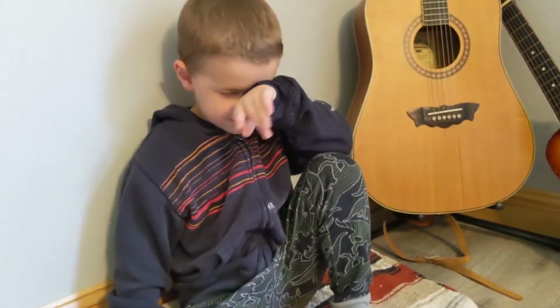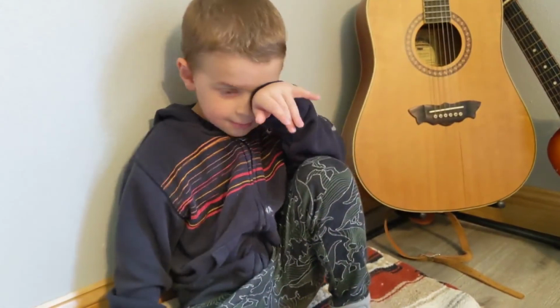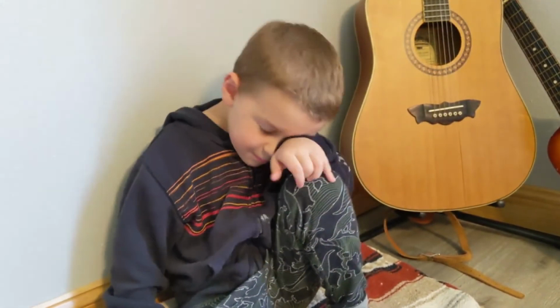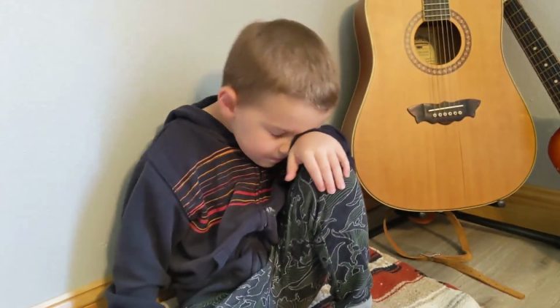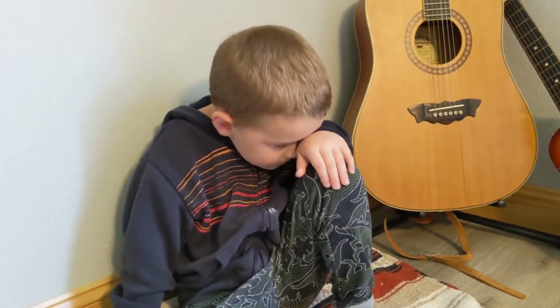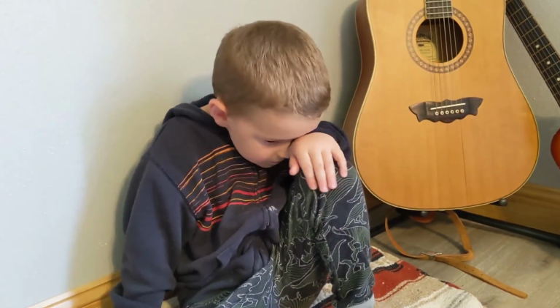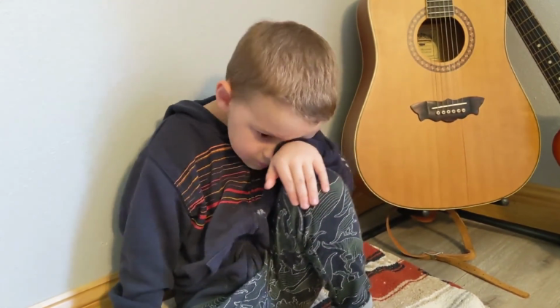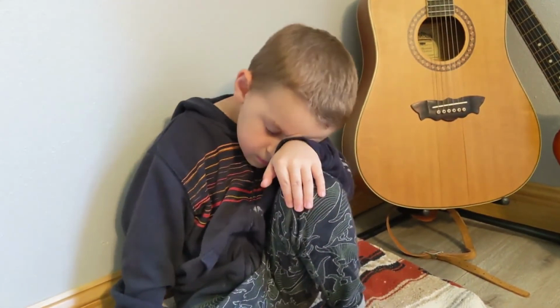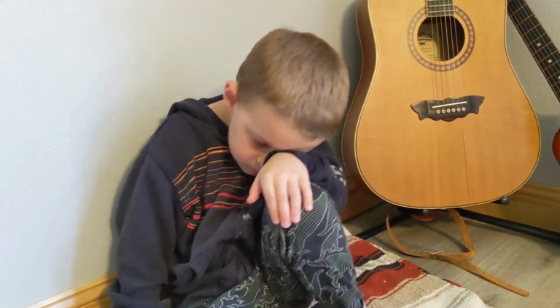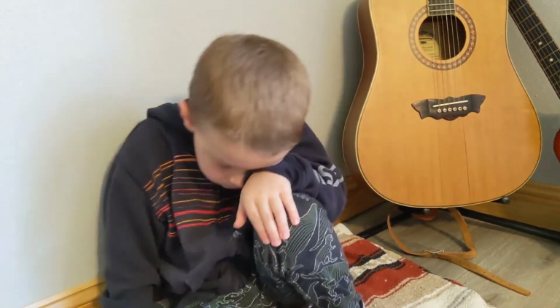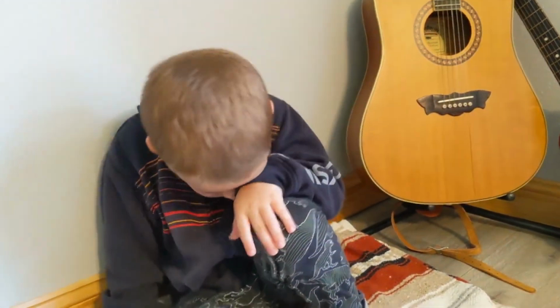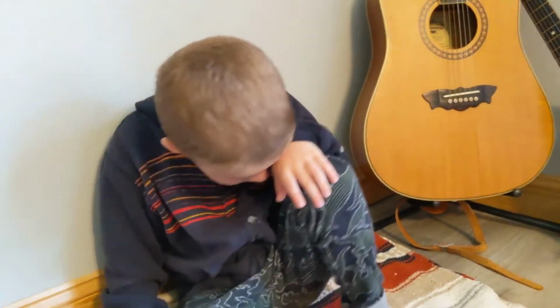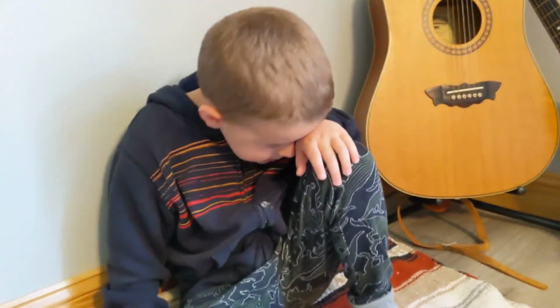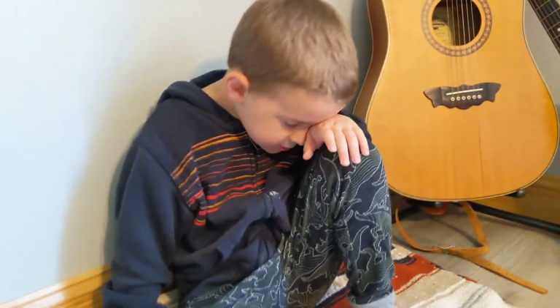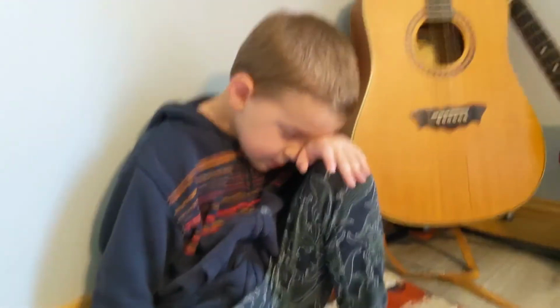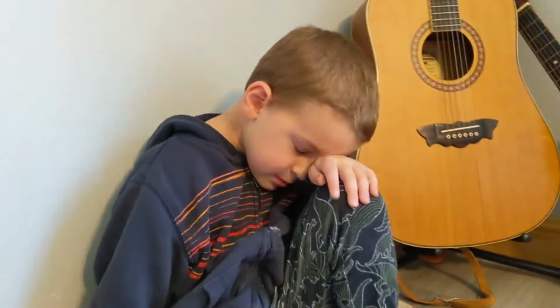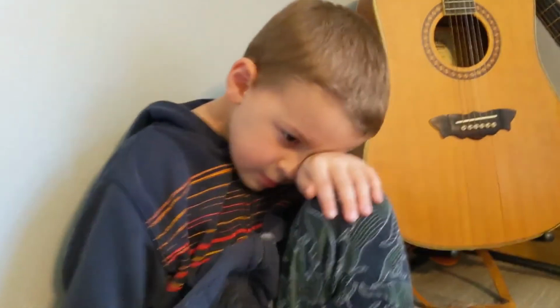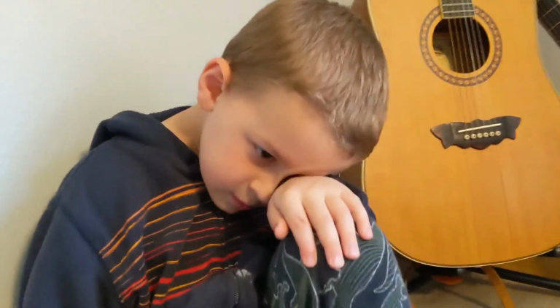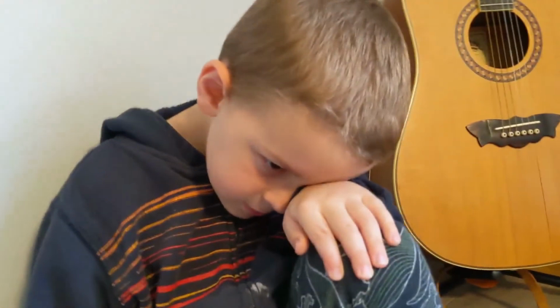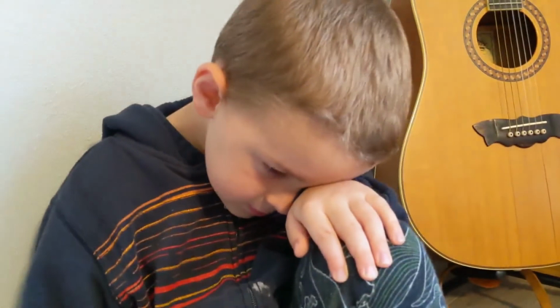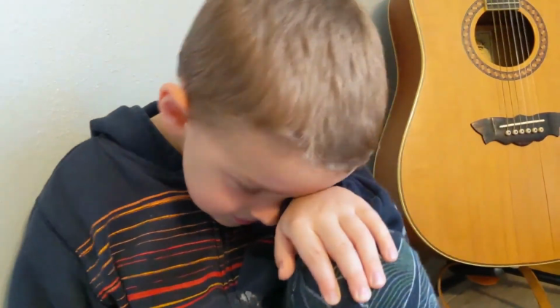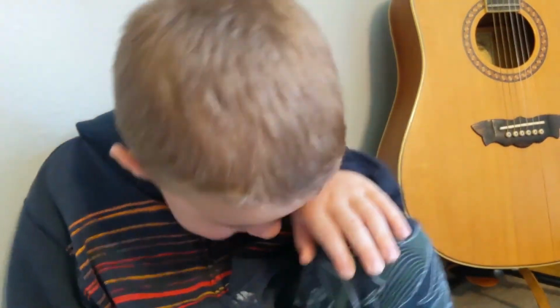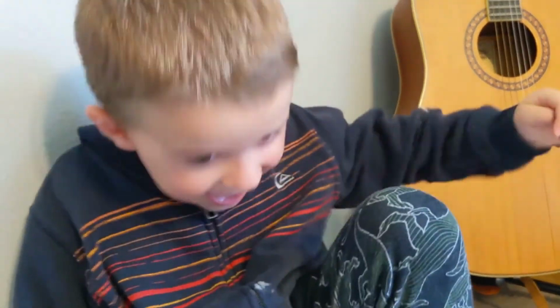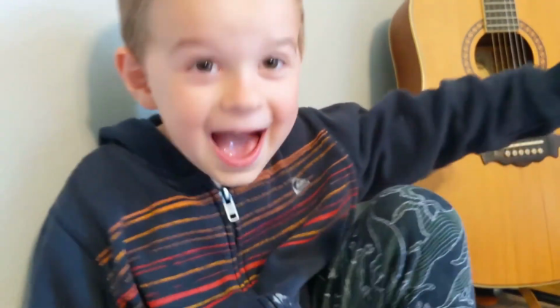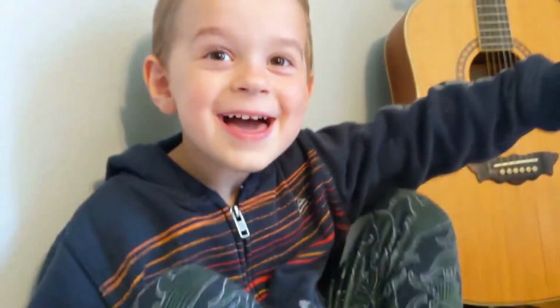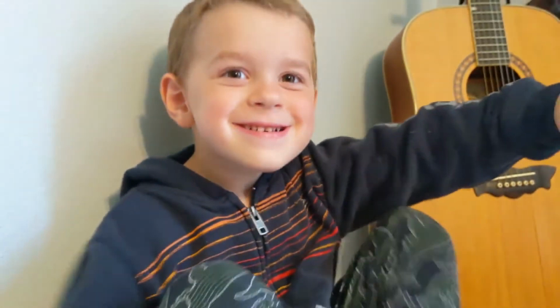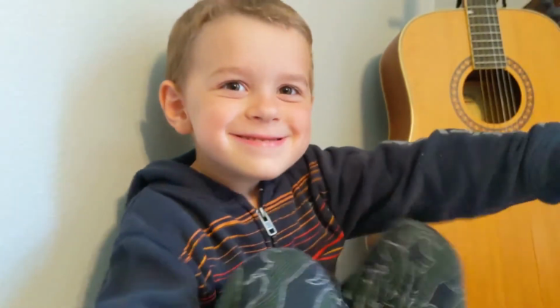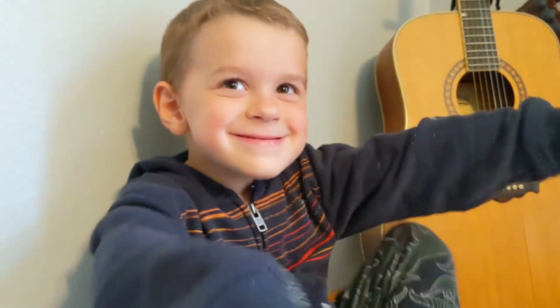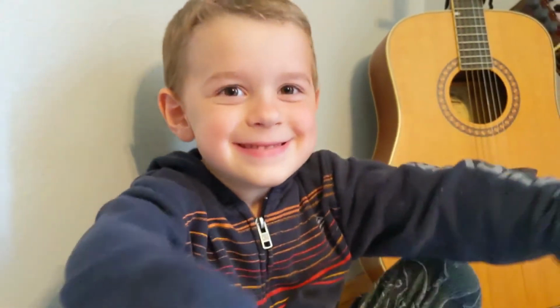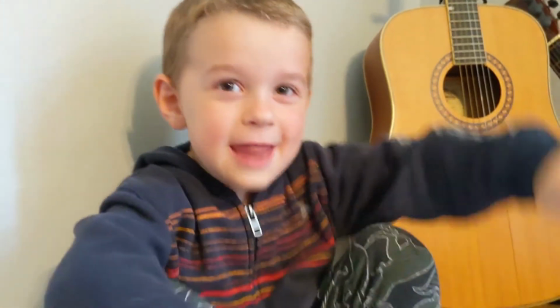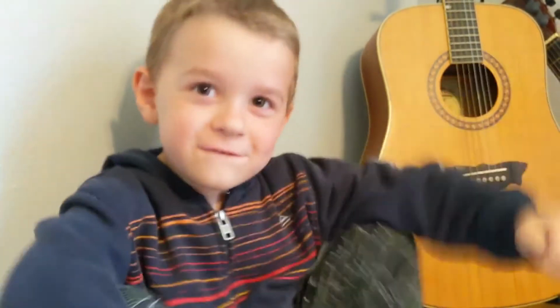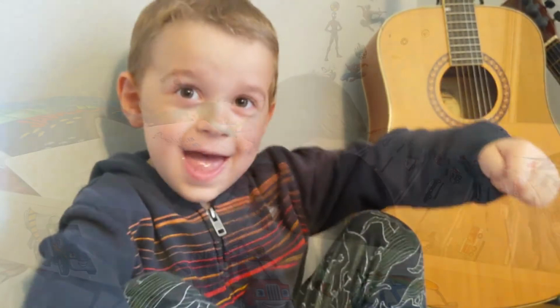Do you think it's a great idea to have a prayer journal? Yes or no? Yes. Do you like using your prayer journal? Yeah! You do? That's fun! Okay! All right!